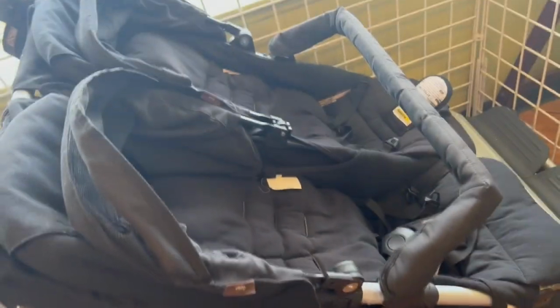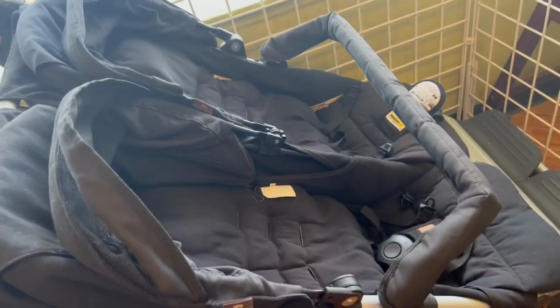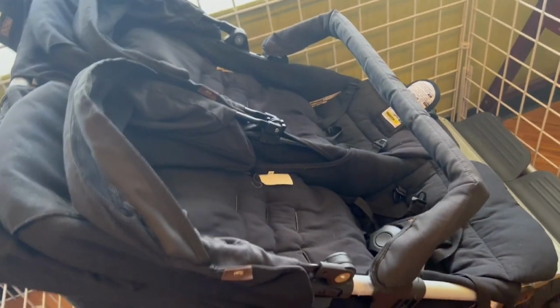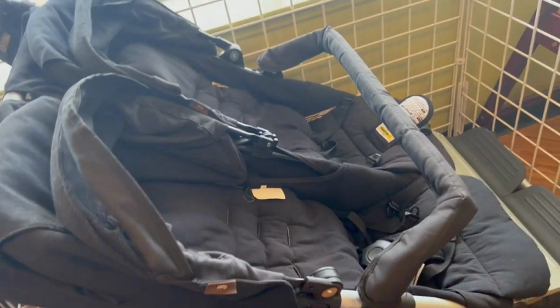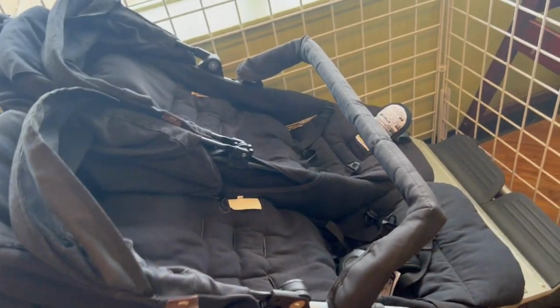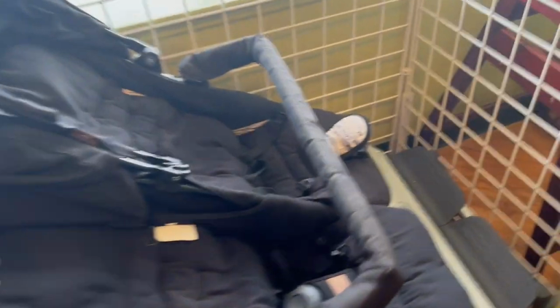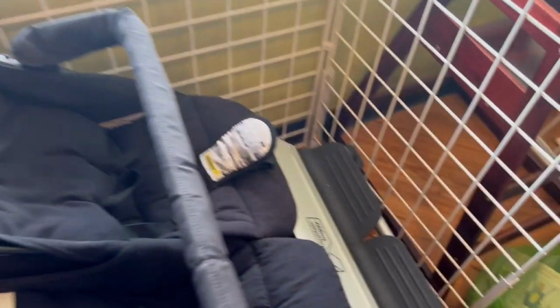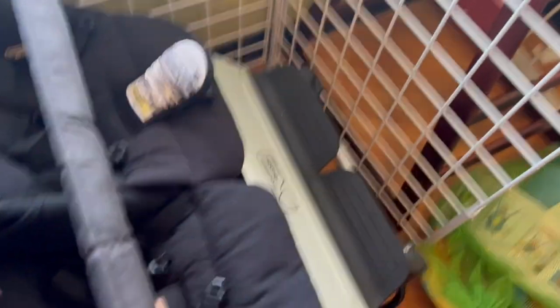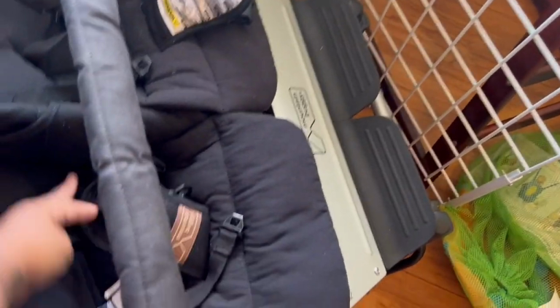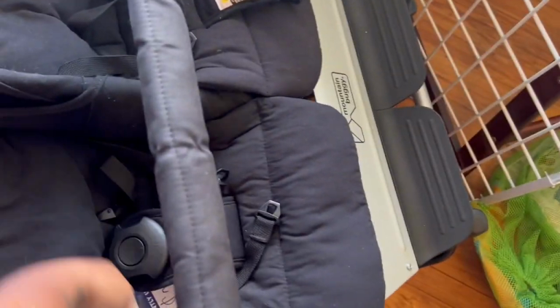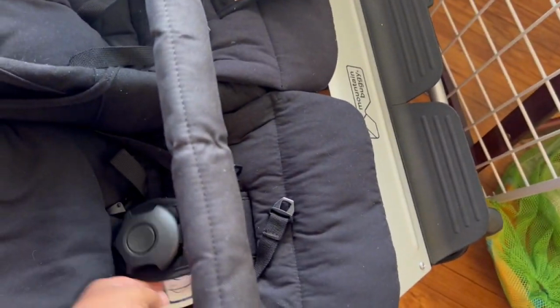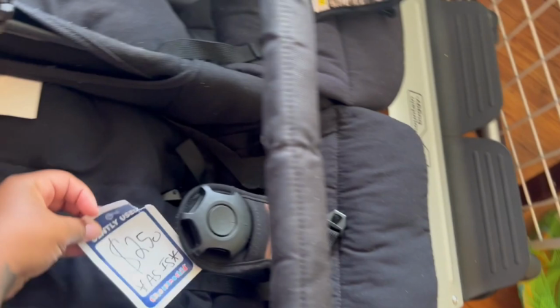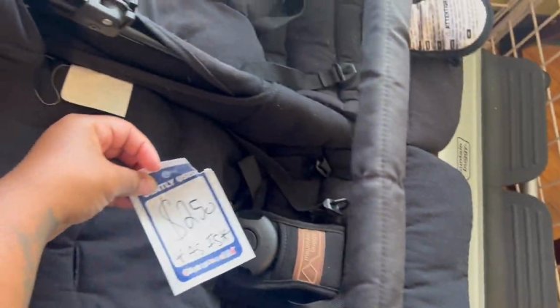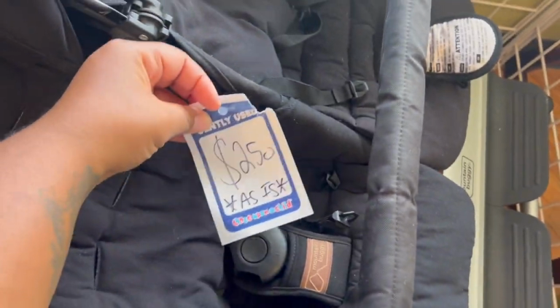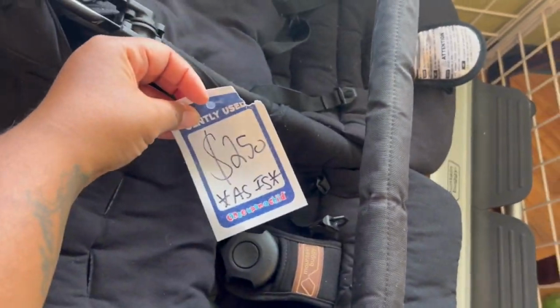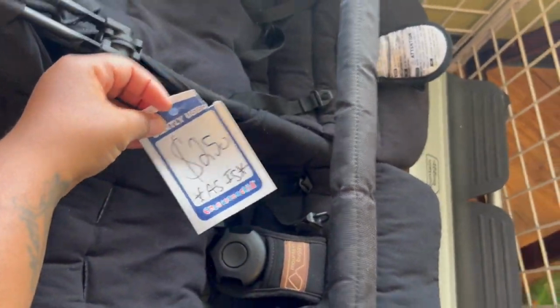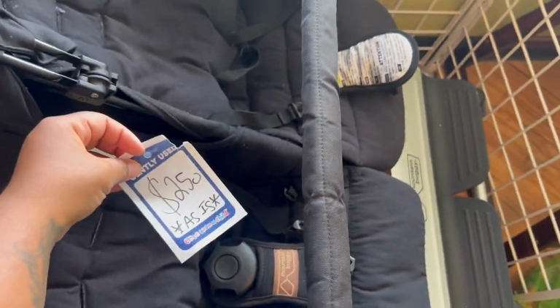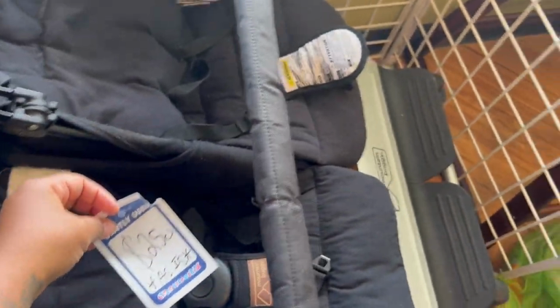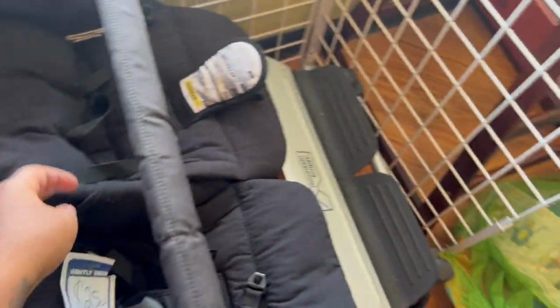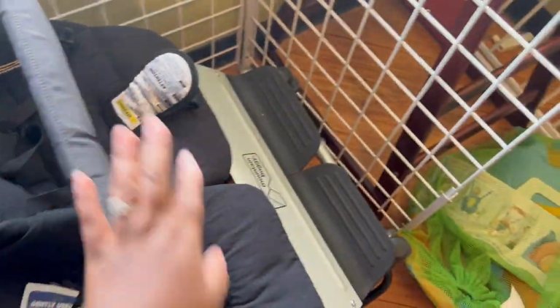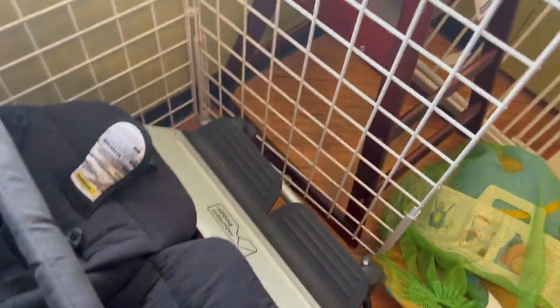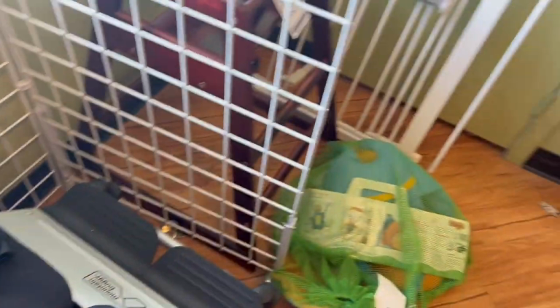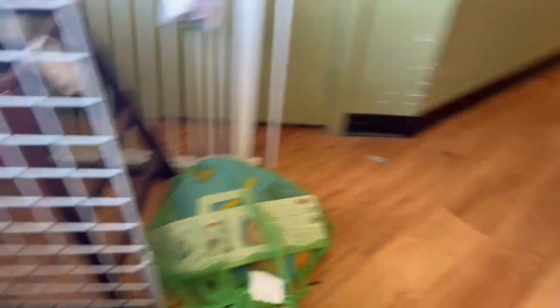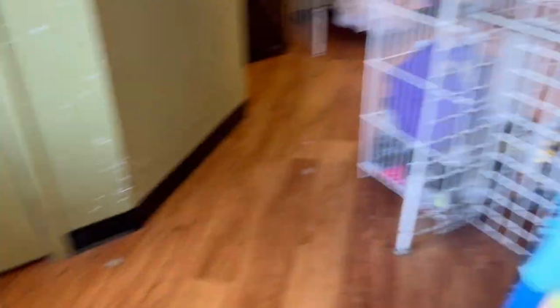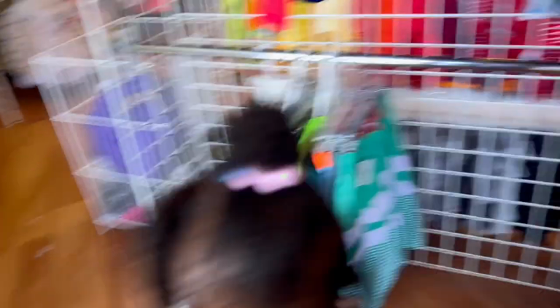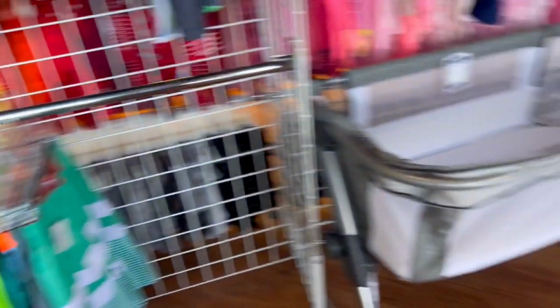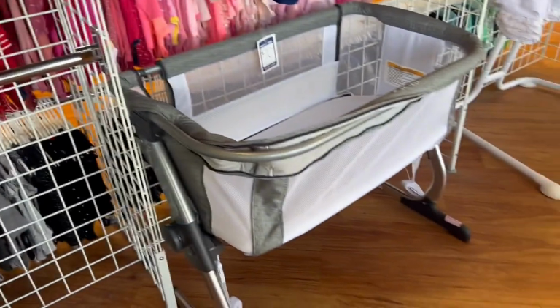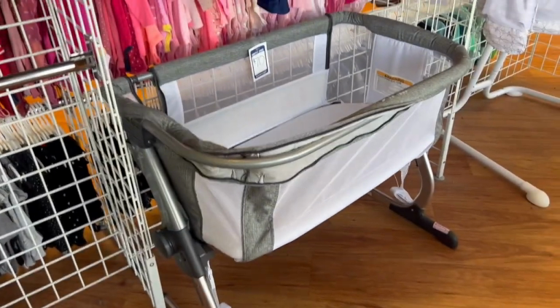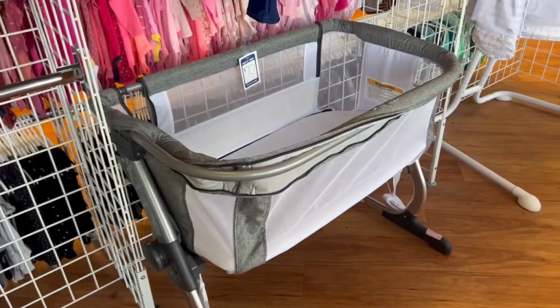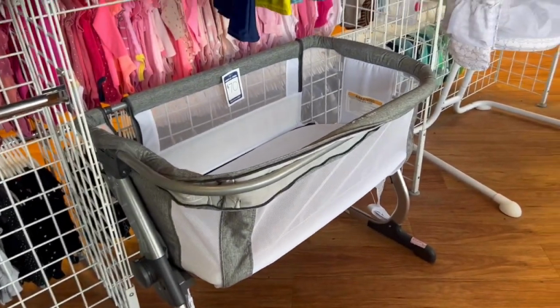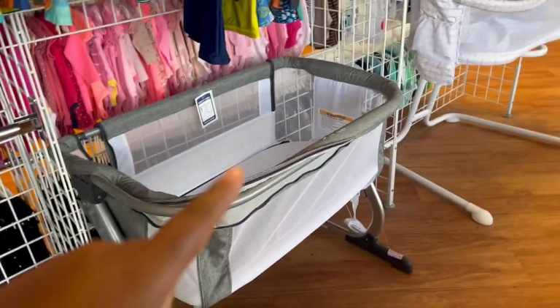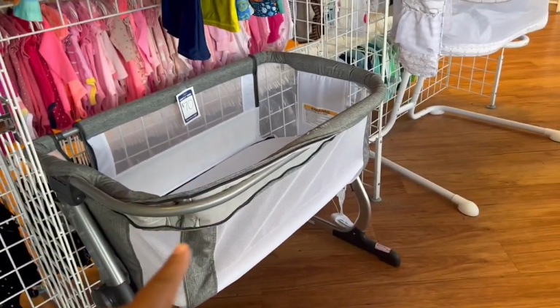Double stroller — how much is this? $250. Now they're tripping. And that one is $70.